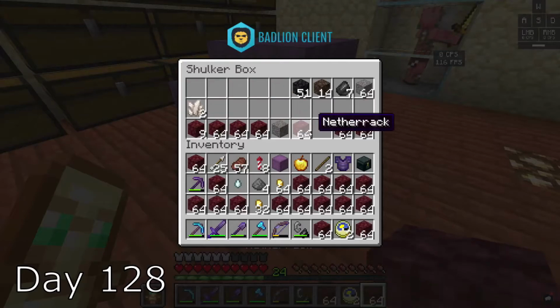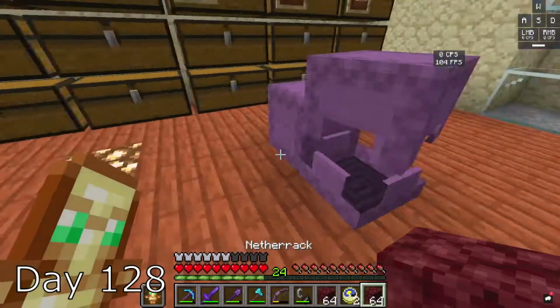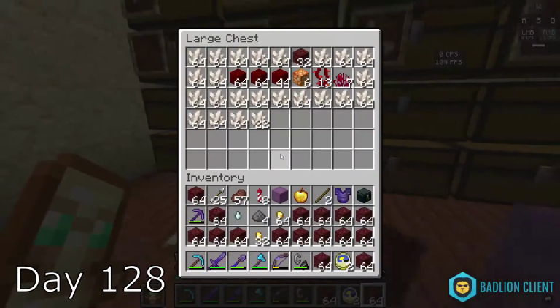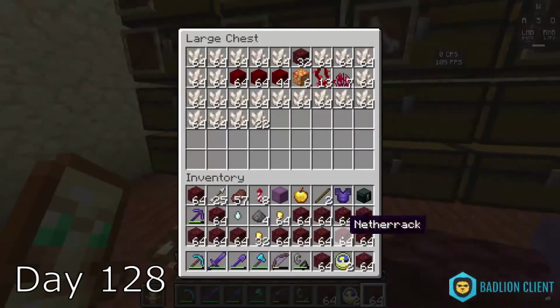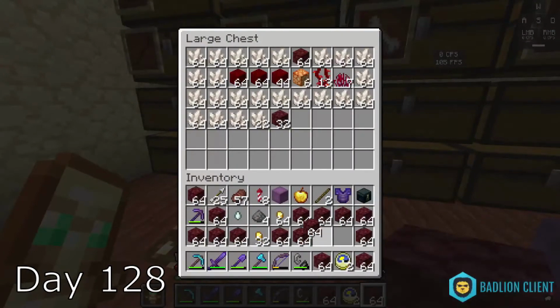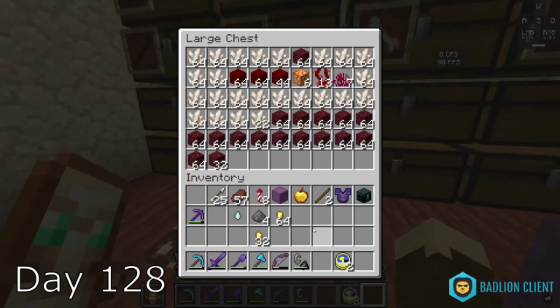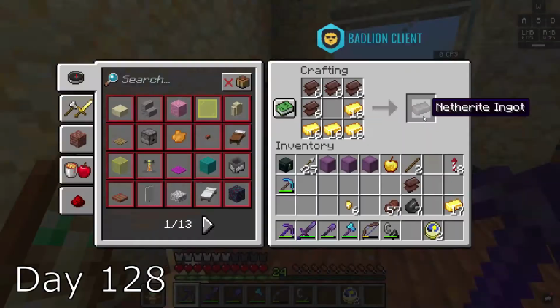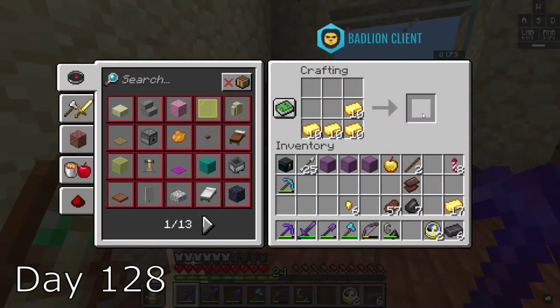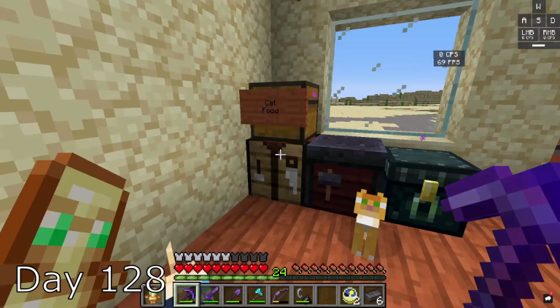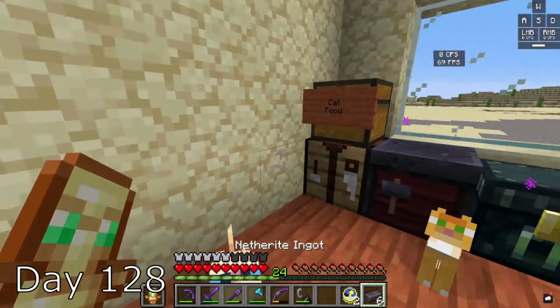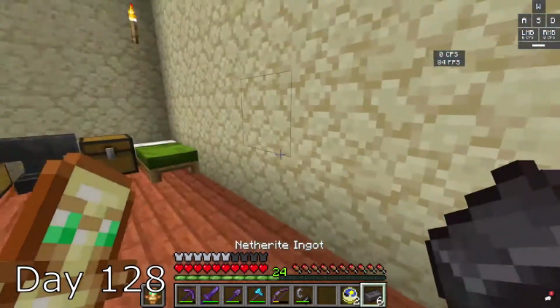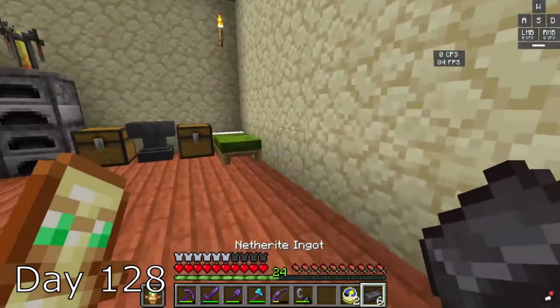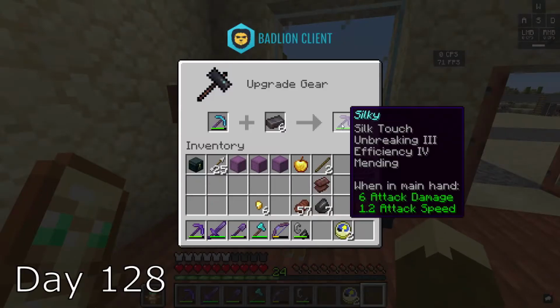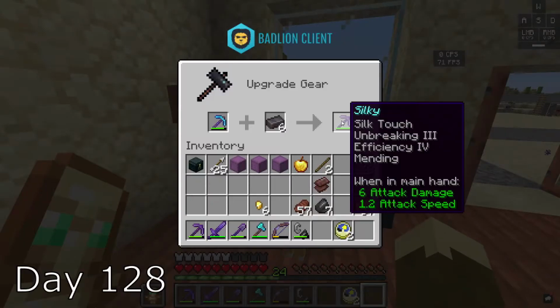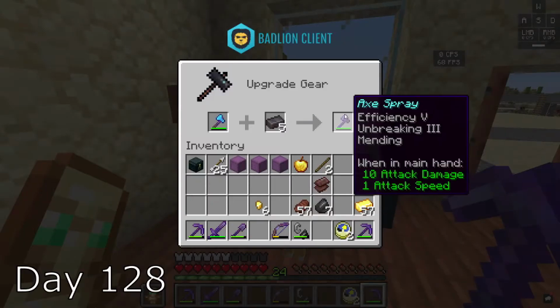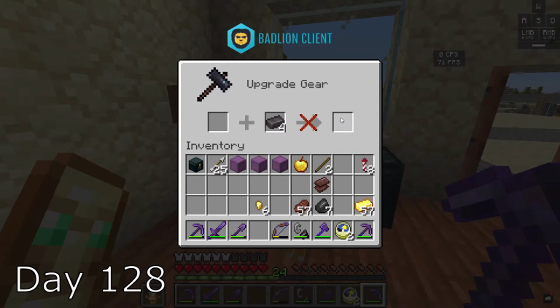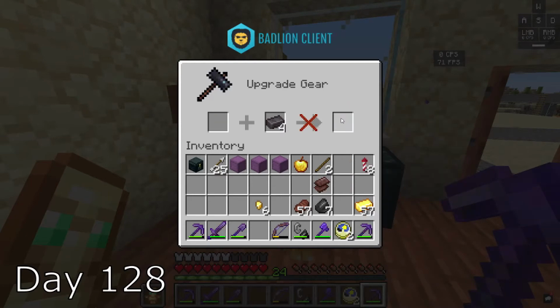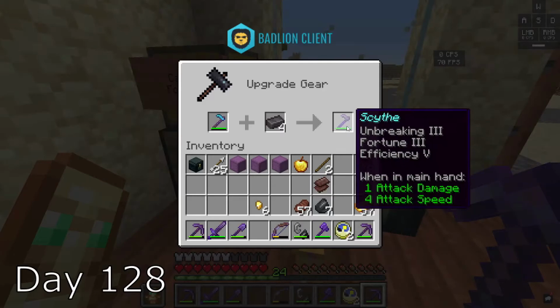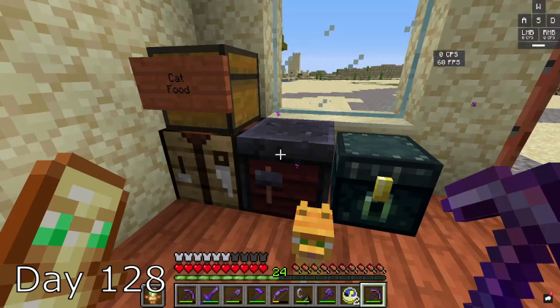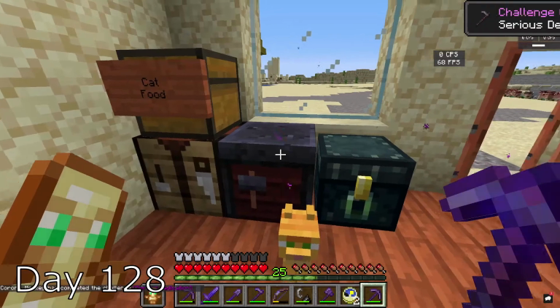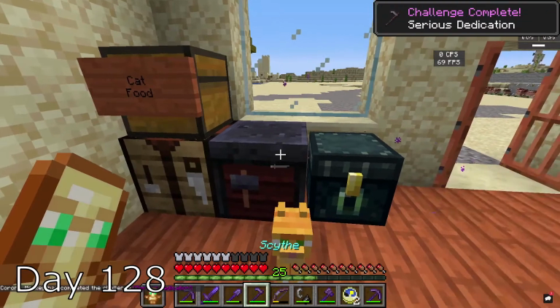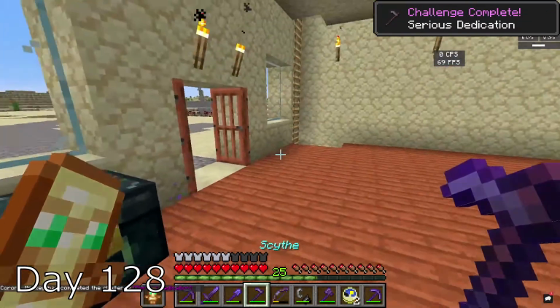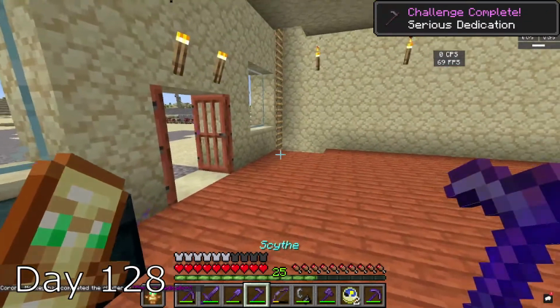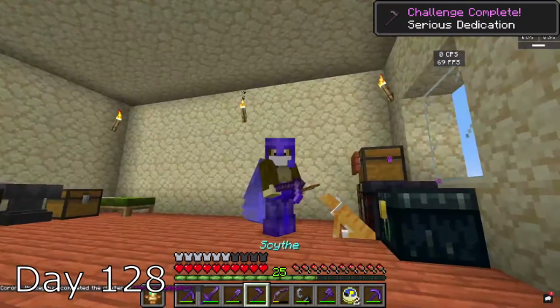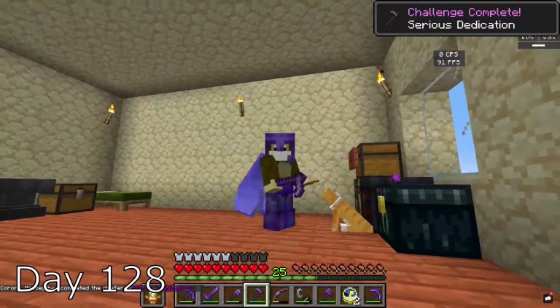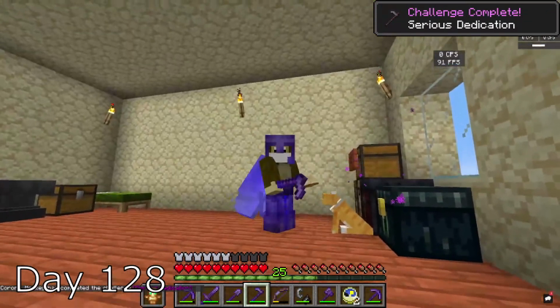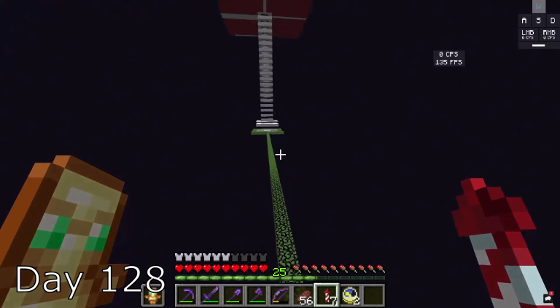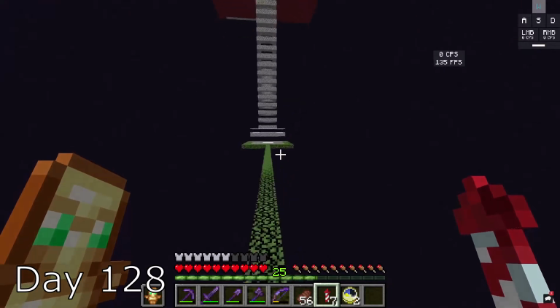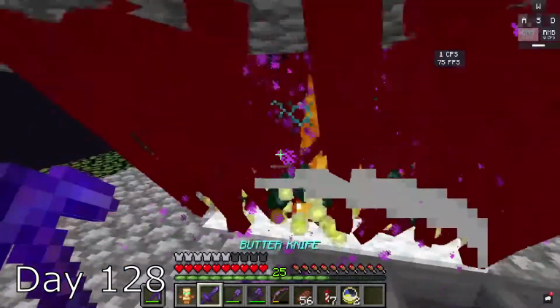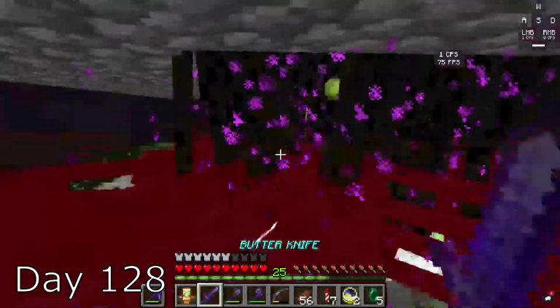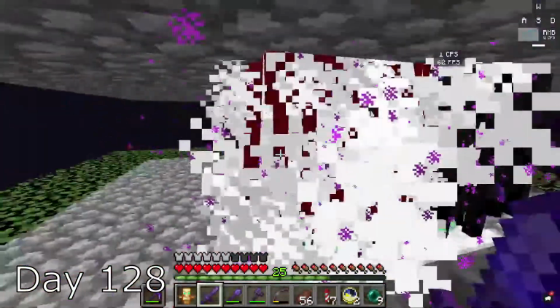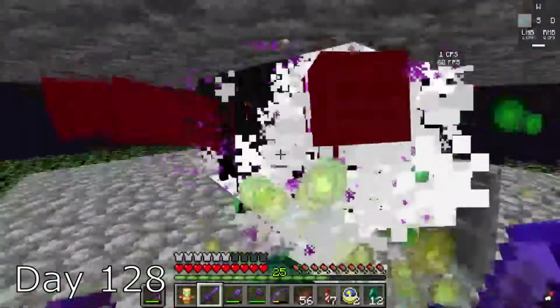I place everything in my storage system and make my 6 netherite ingots. I use these on my pickaxe, axe, and my hoe, and I got an achievement. Let's go! I go to the XP farm and get a bunch of XP.